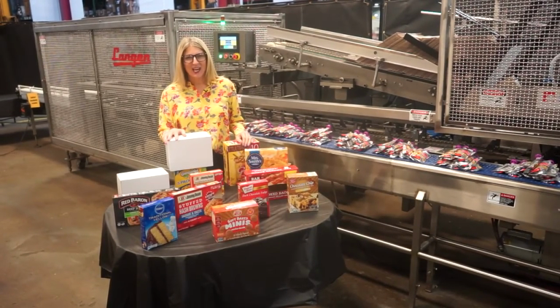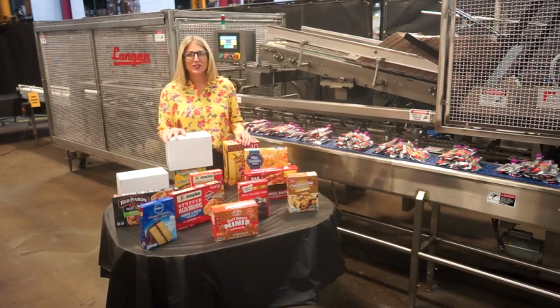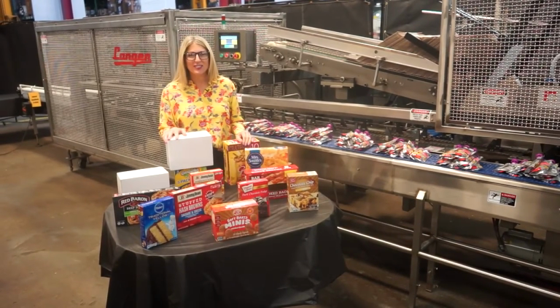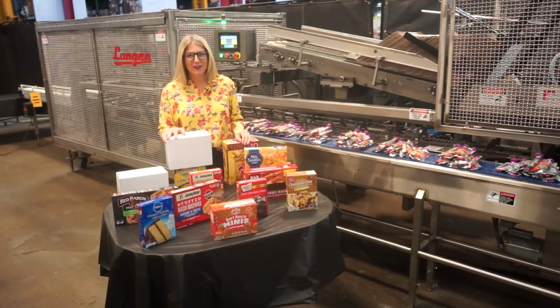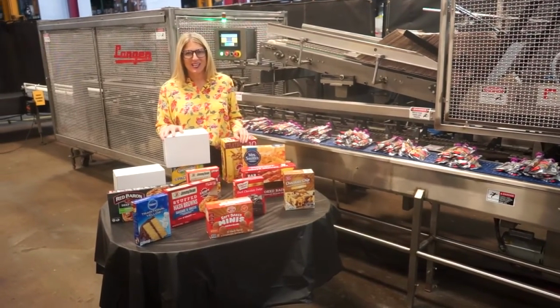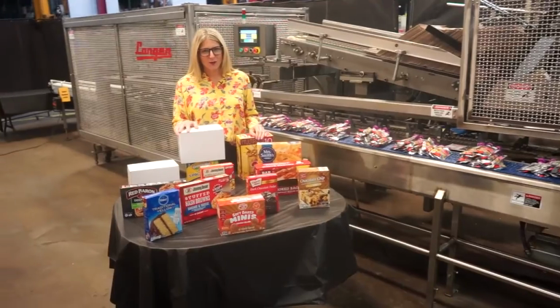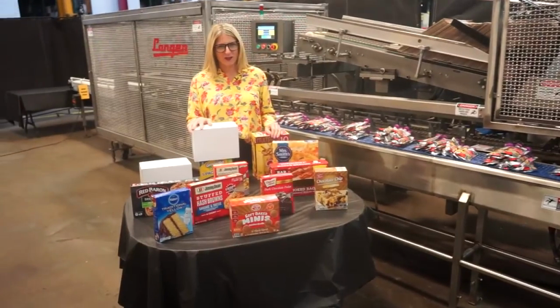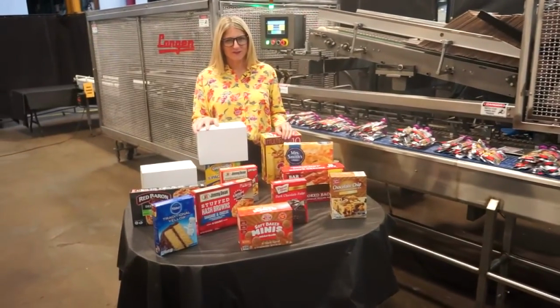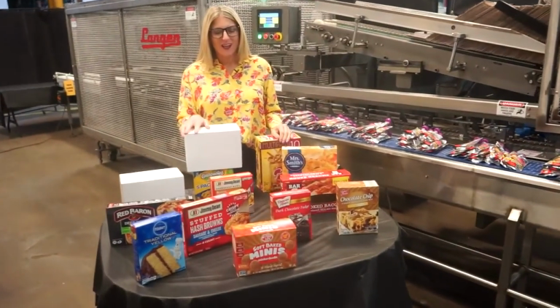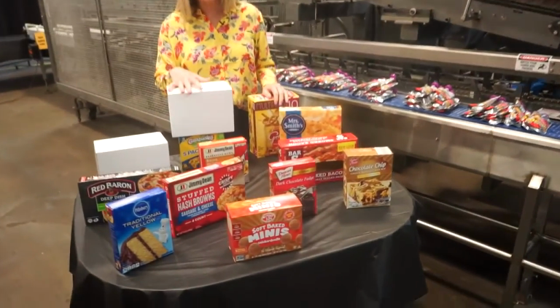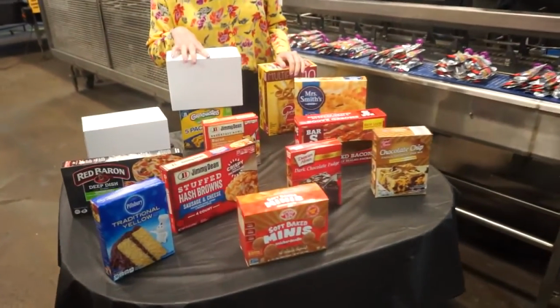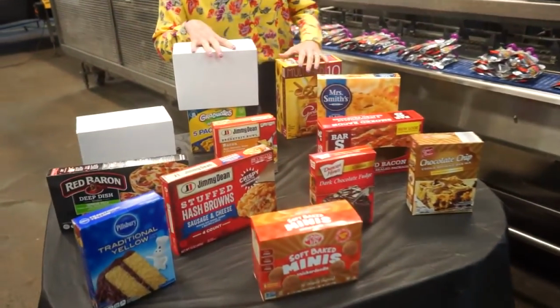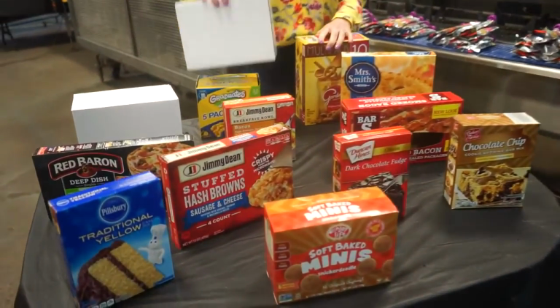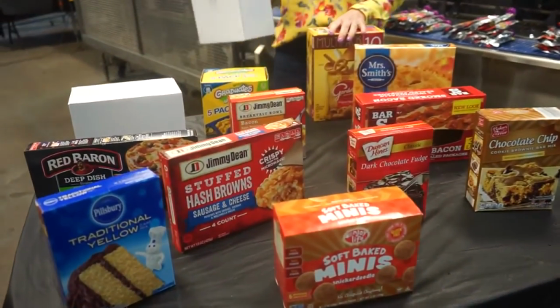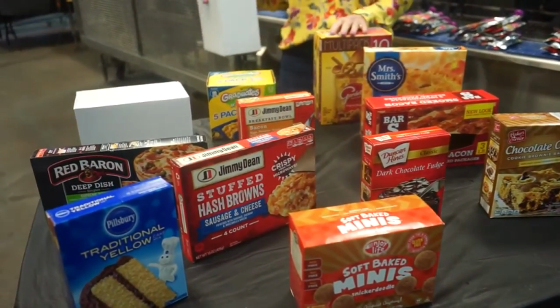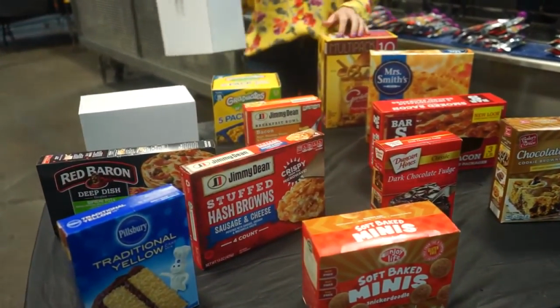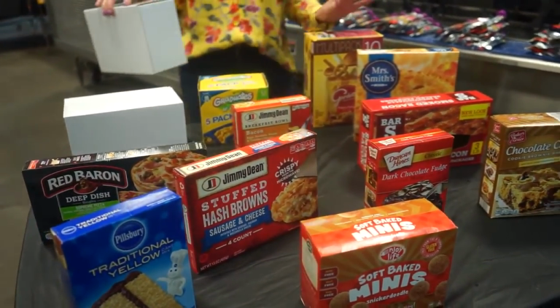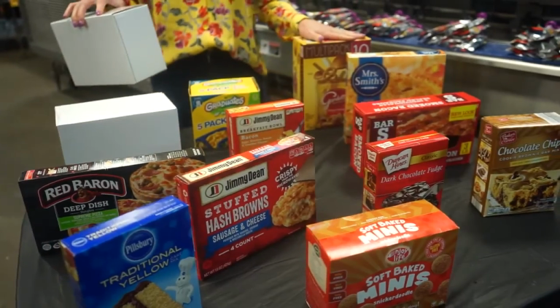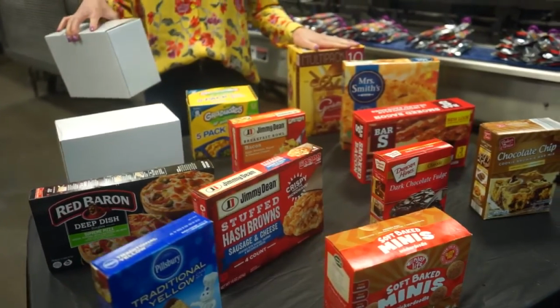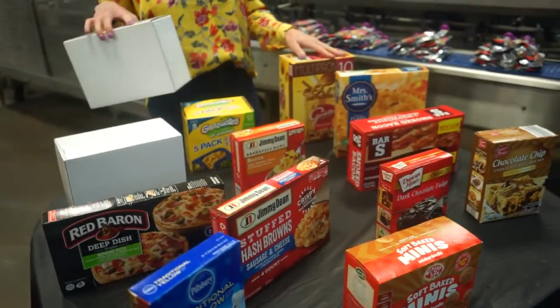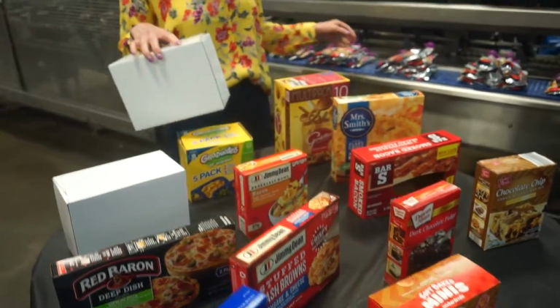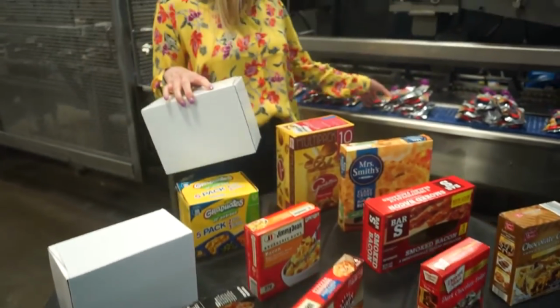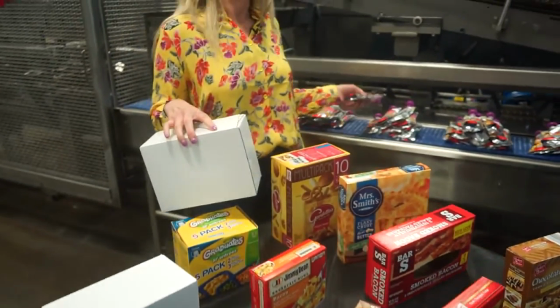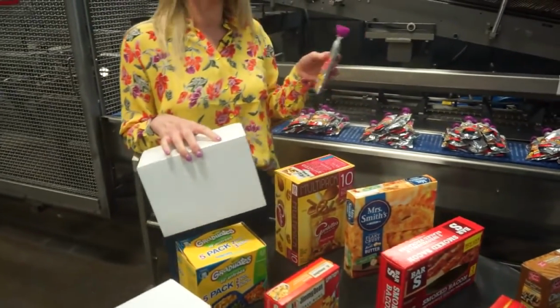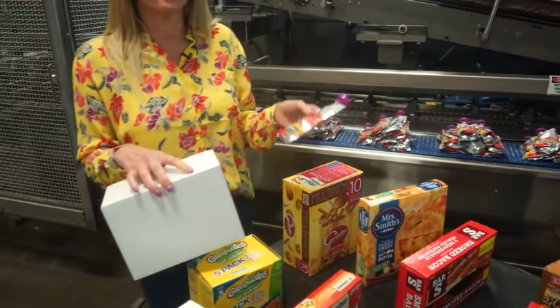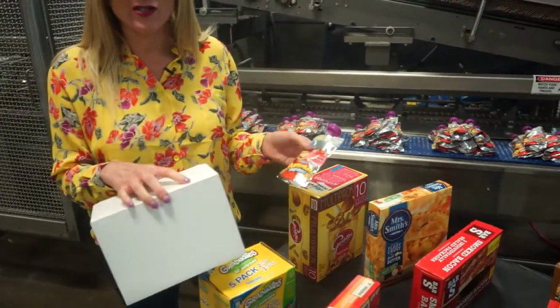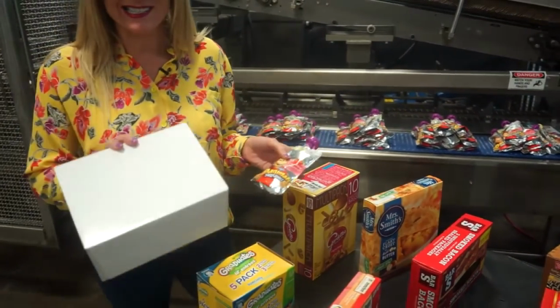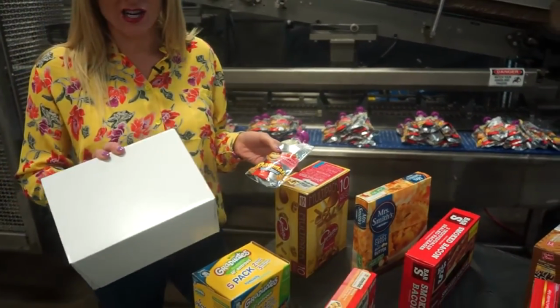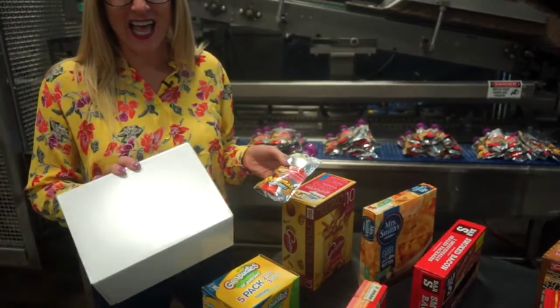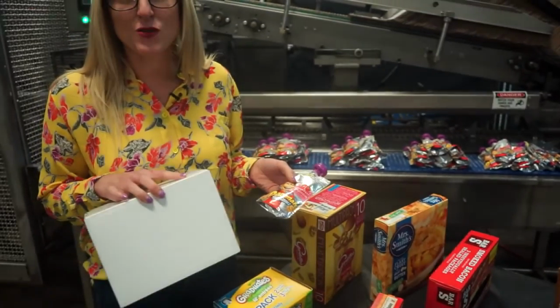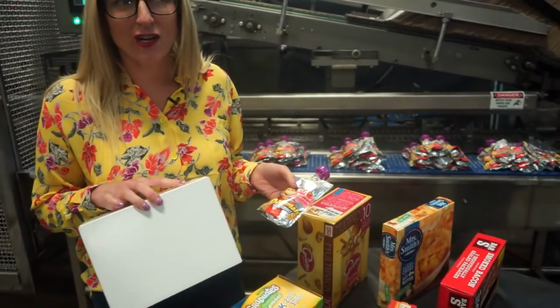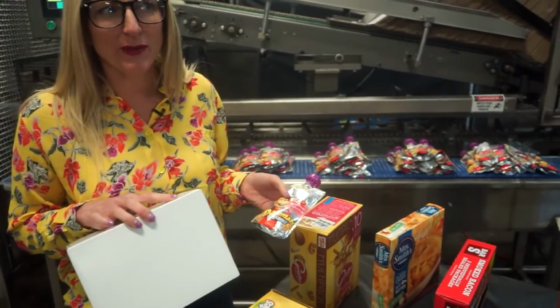The voltage is currently set to three phase, 240 volts. Cartoners like these are capable of running a wide variety of products and carton sizes, such as the ones you see here. Today we'll be loading 12 yogurt pouches into this carton at 25 cartons per minute.